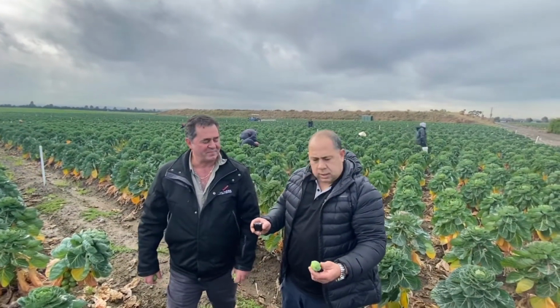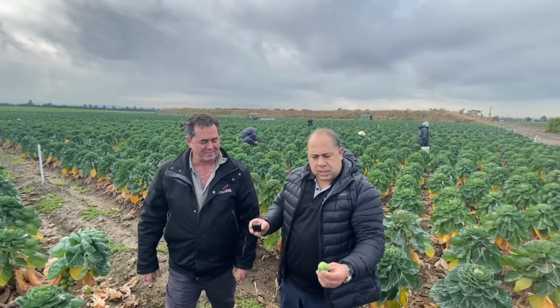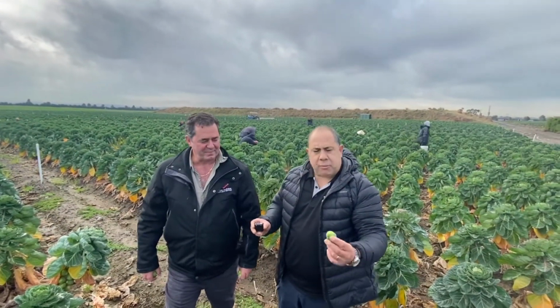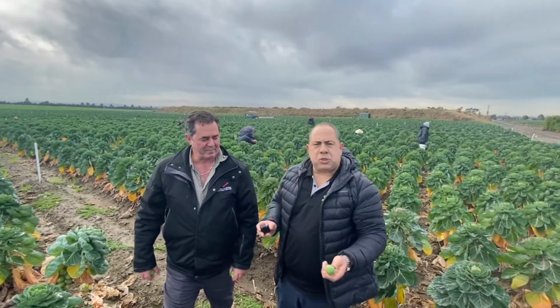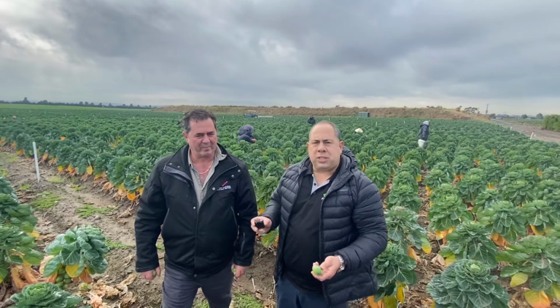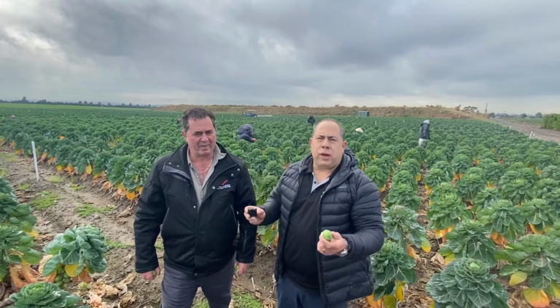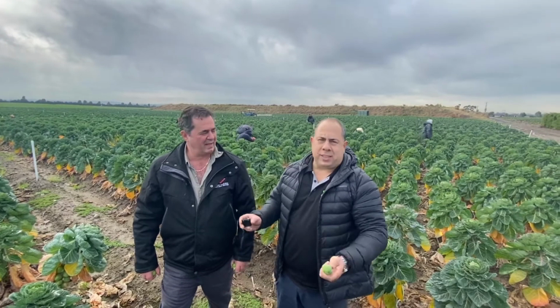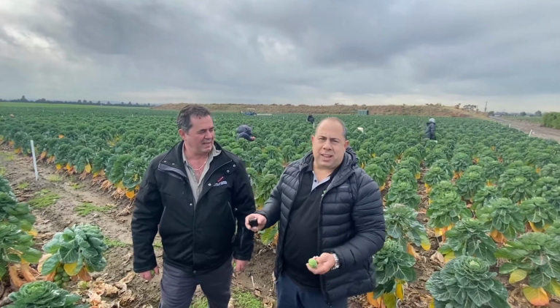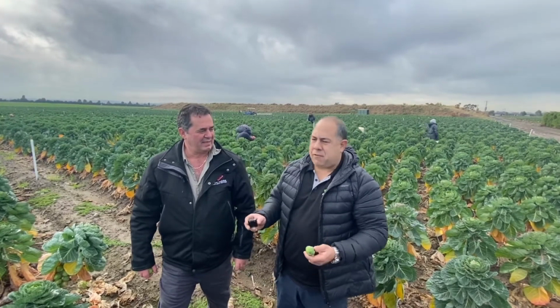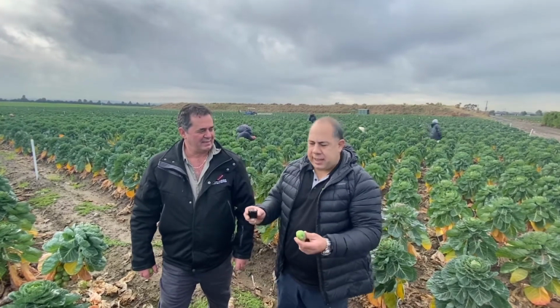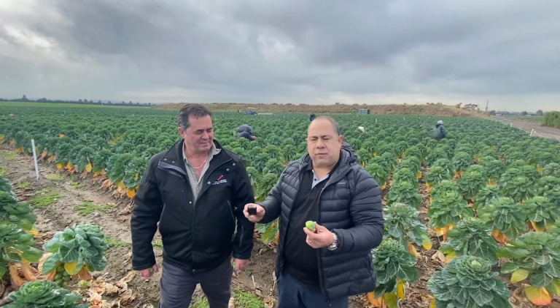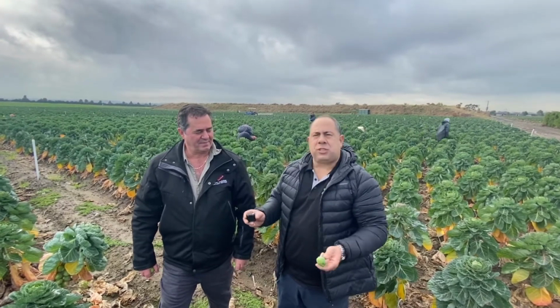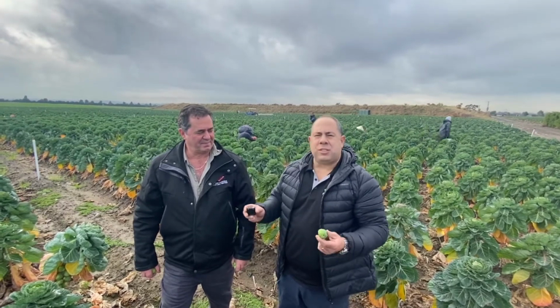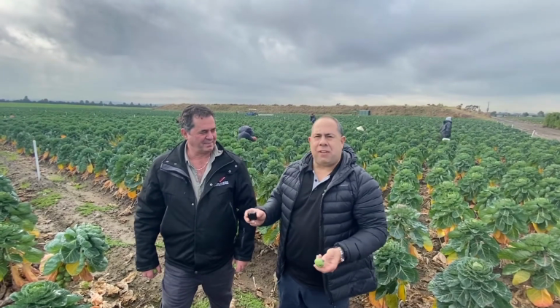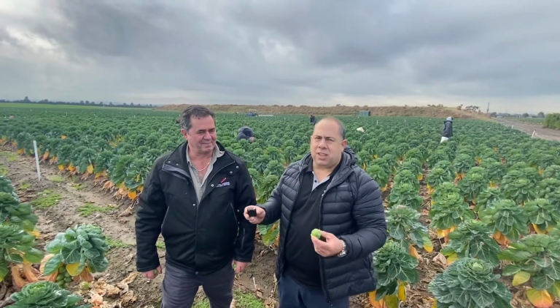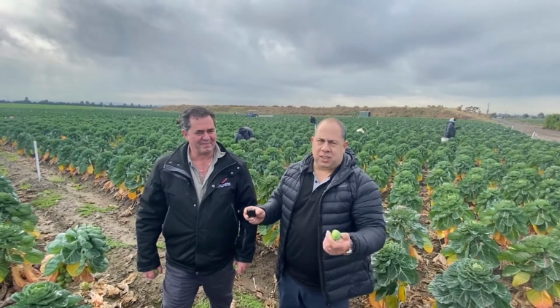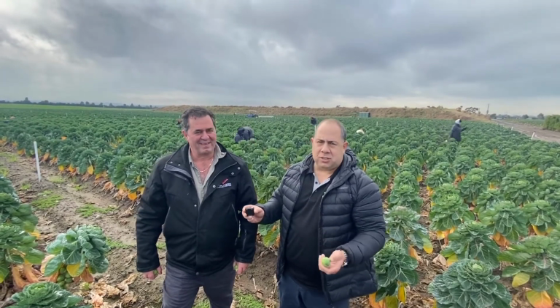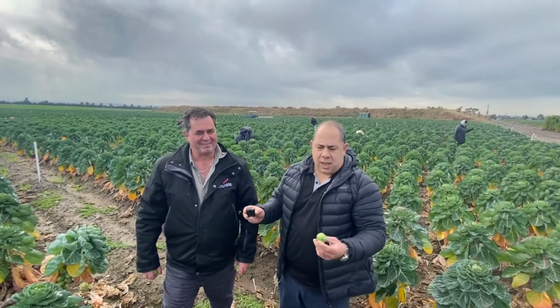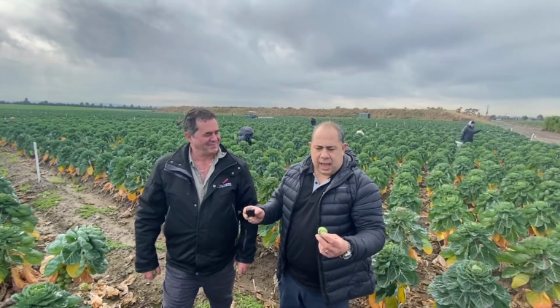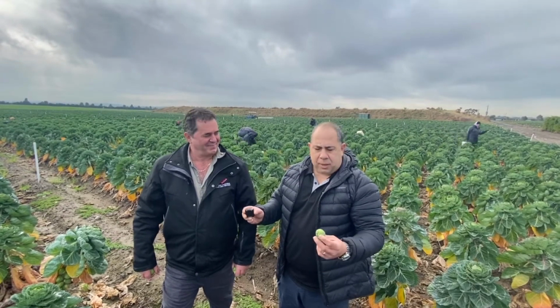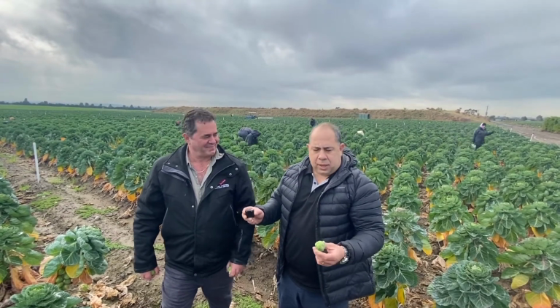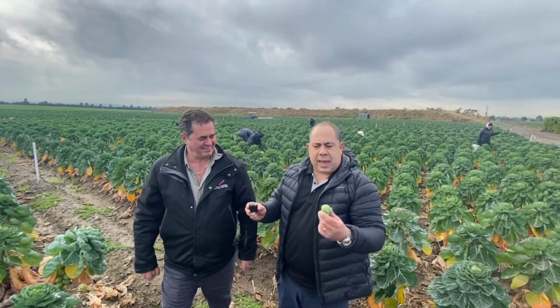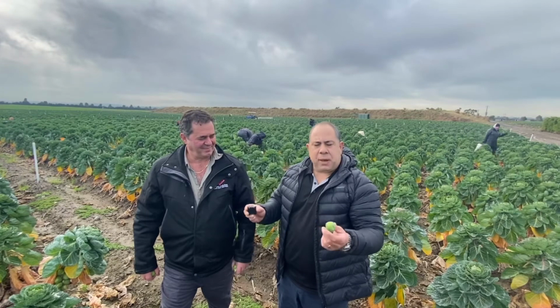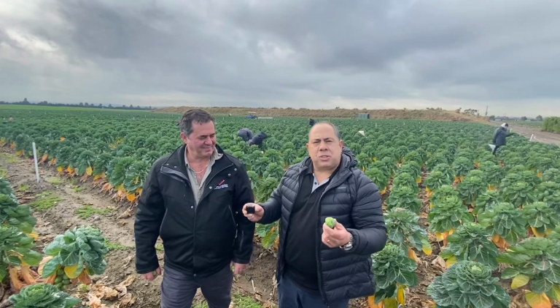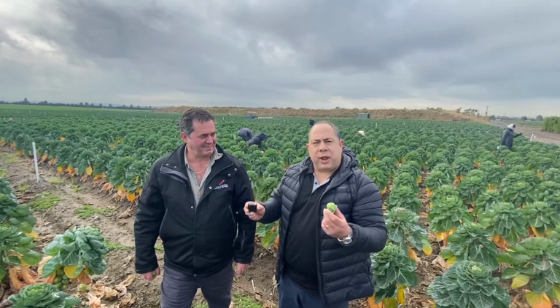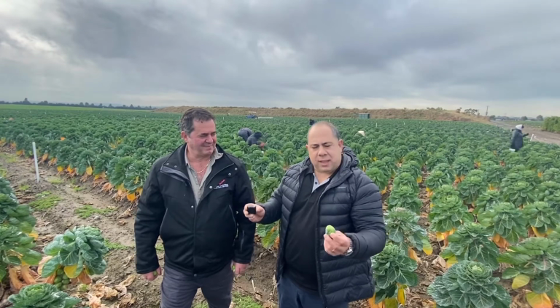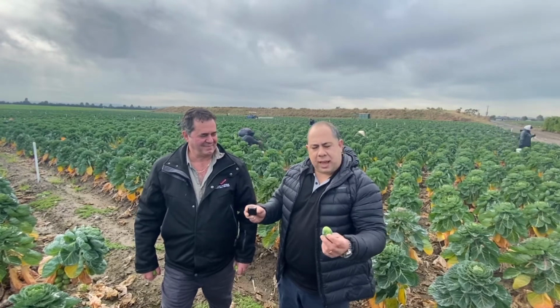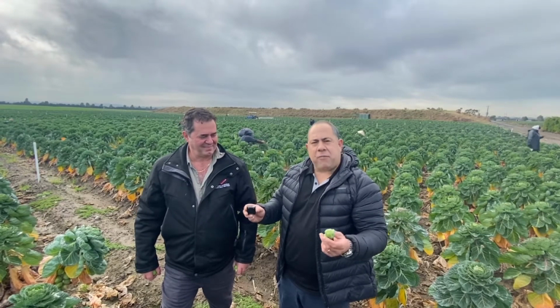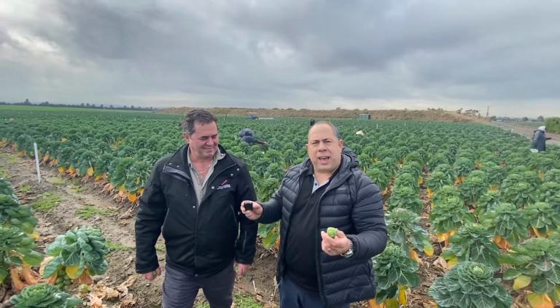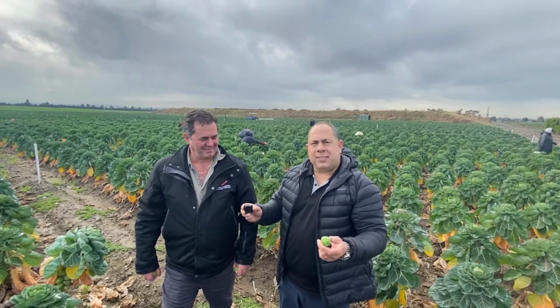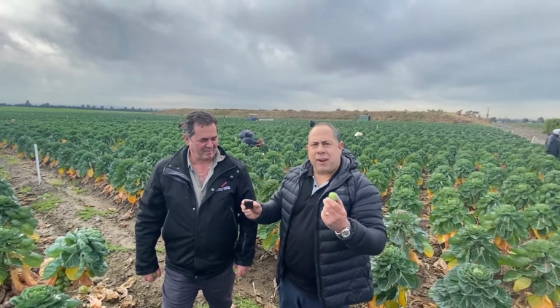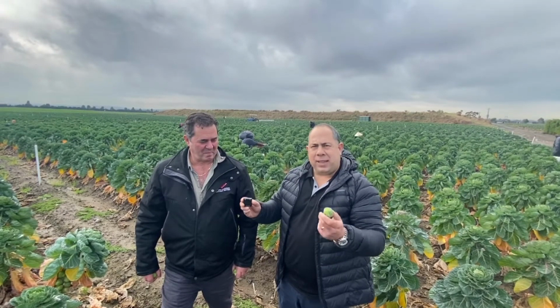These Brussels sprouts are right in season now — they're fantastic for restaurants, cafes, and hotels. You can't get better Brussels sprouts than Favreau Gardens. They are amazing.